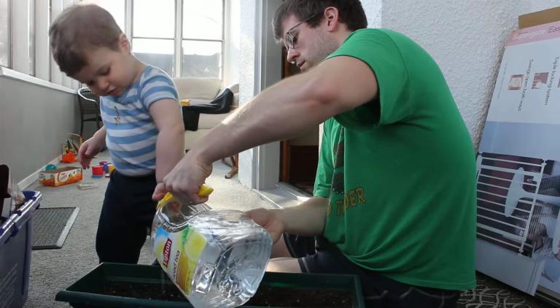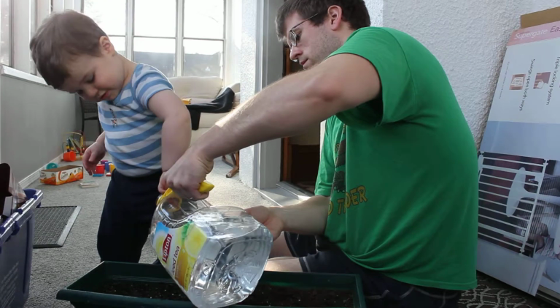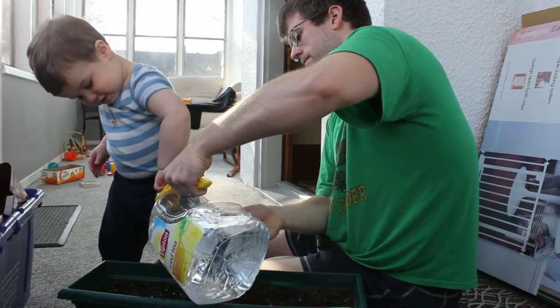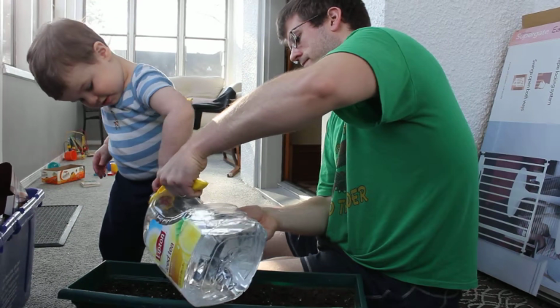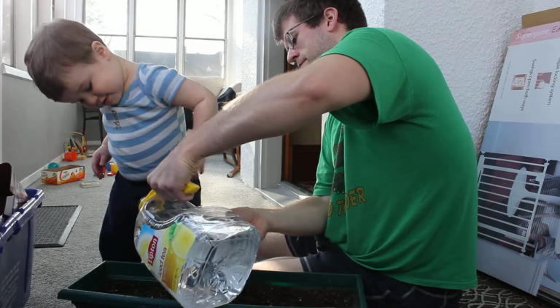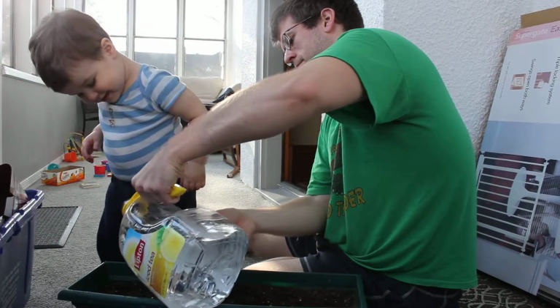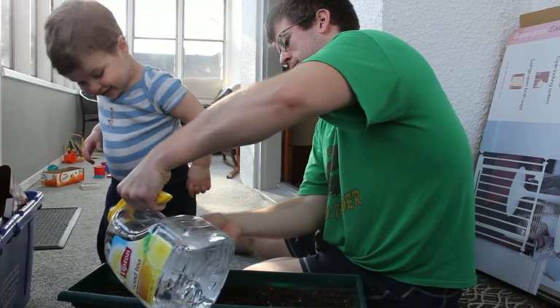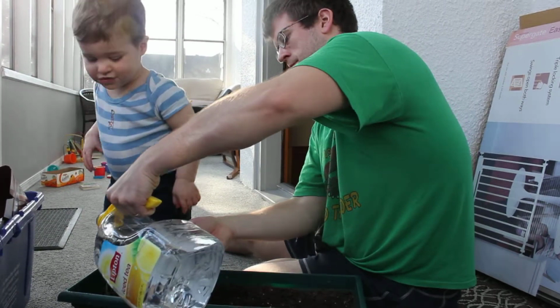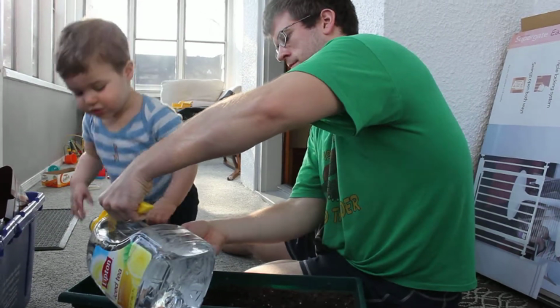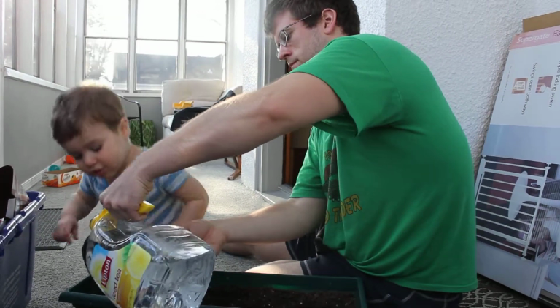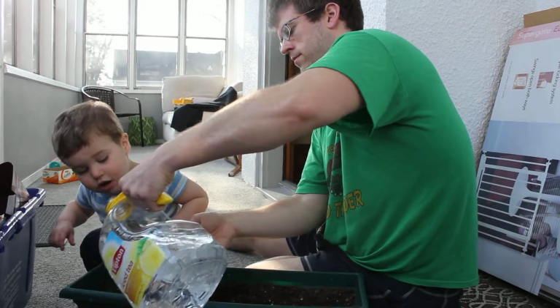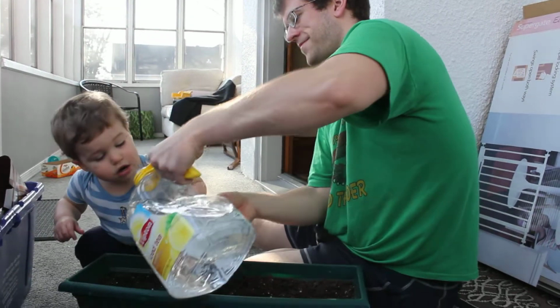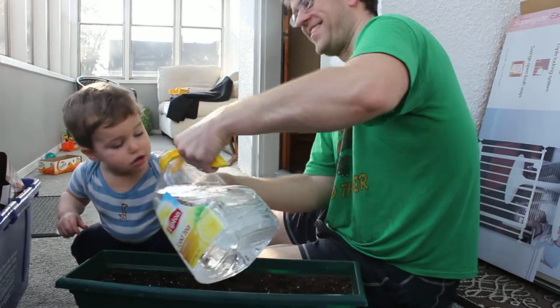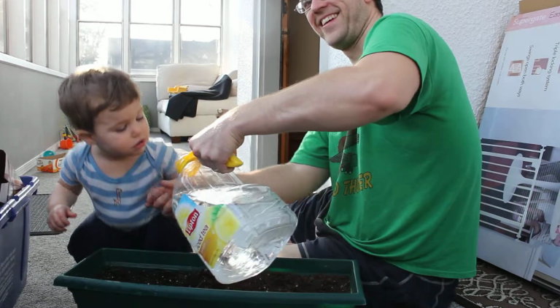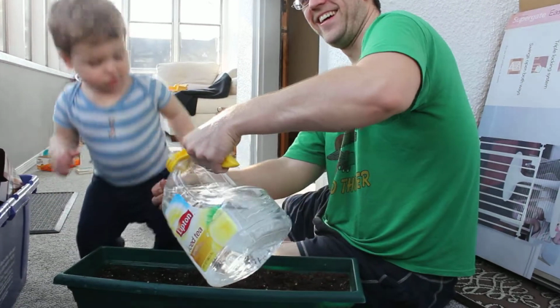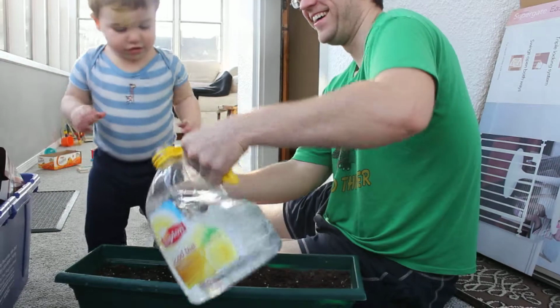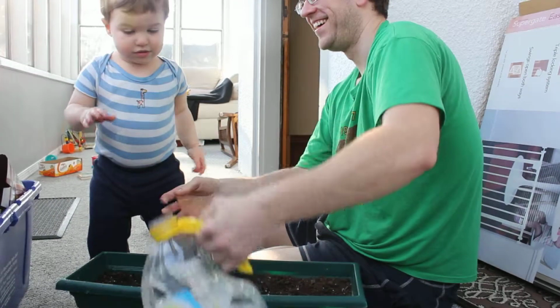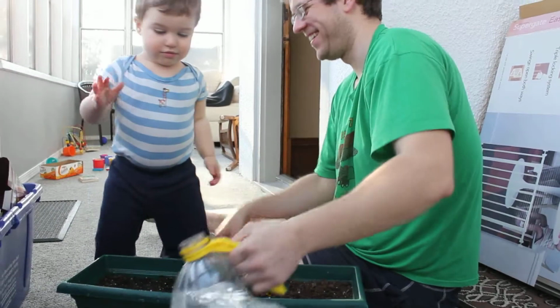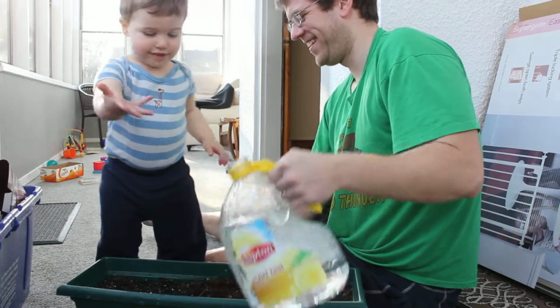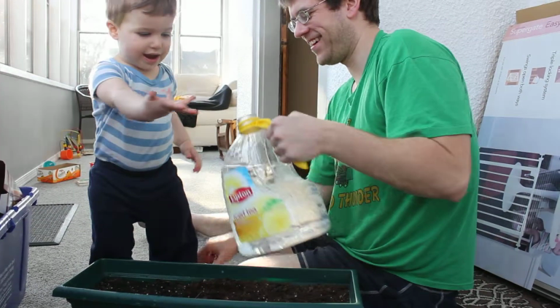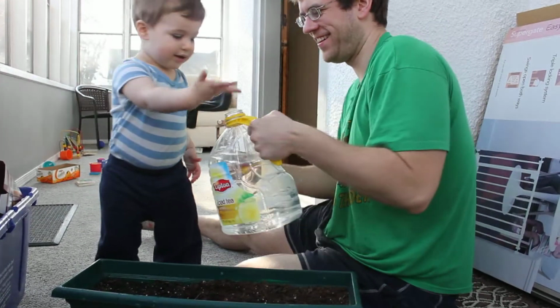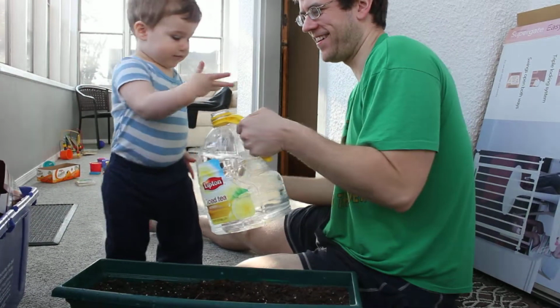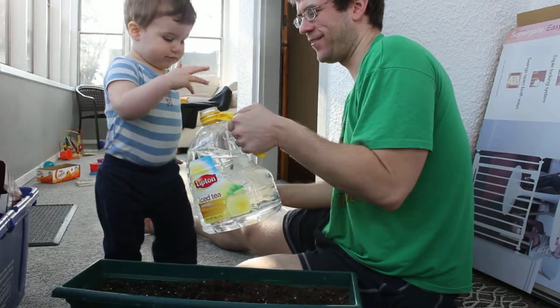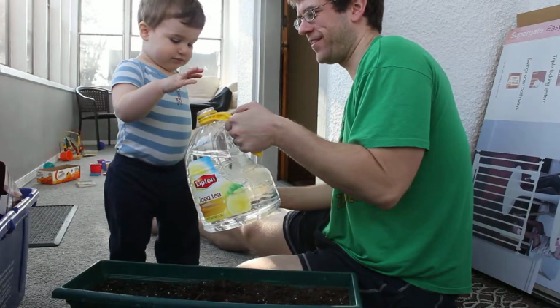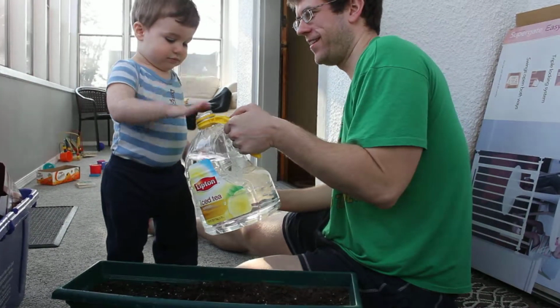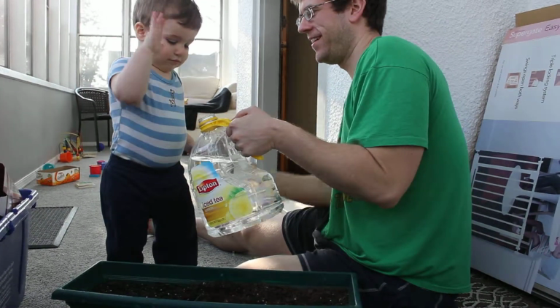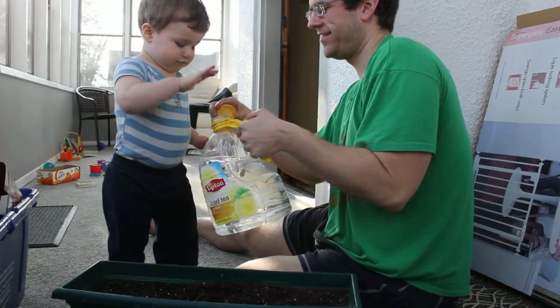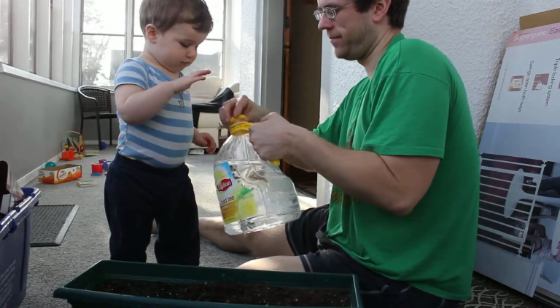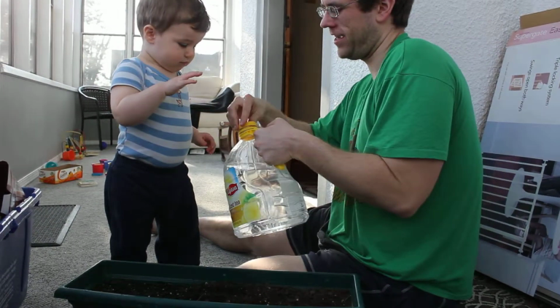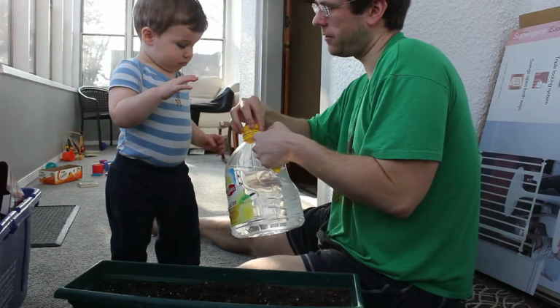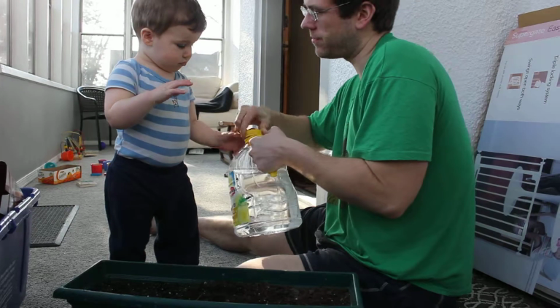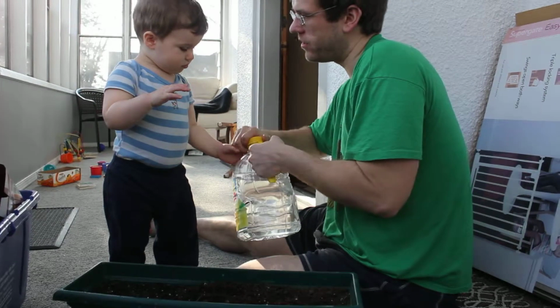You're gonna get the water and you're gonna try it. It's three fingers. Good job. Okay, now we're going to plant some more seeds.